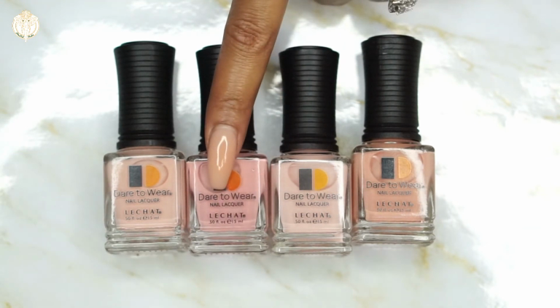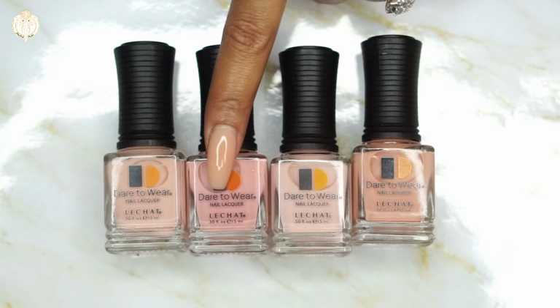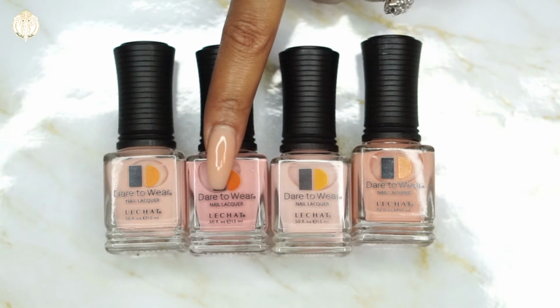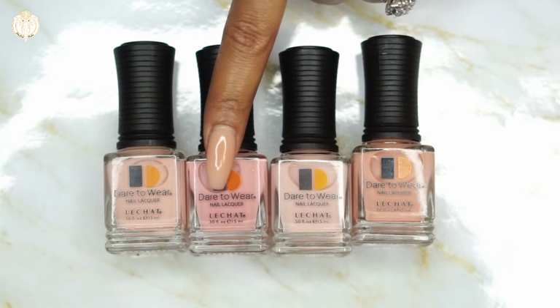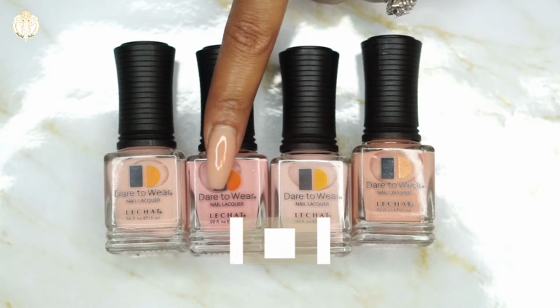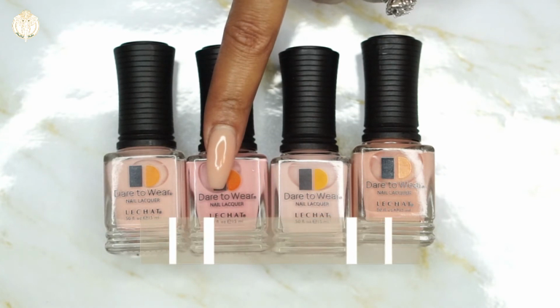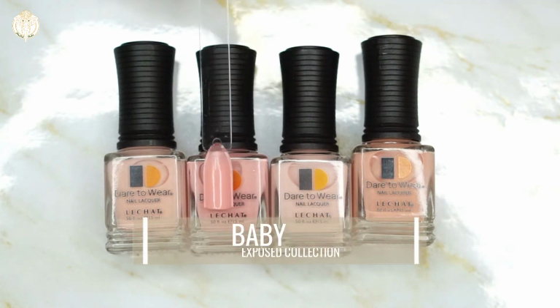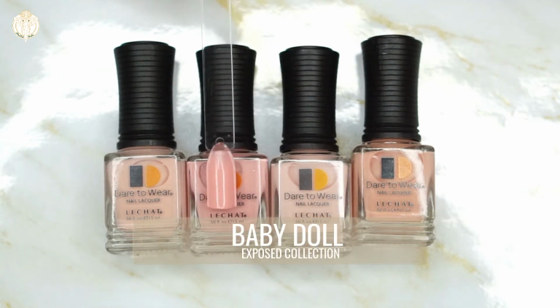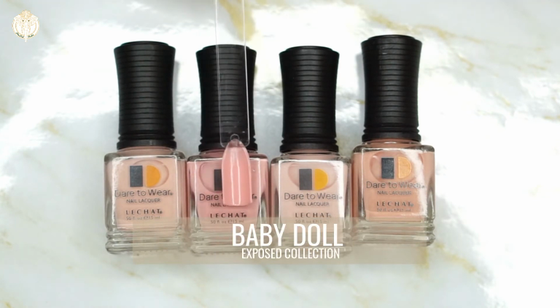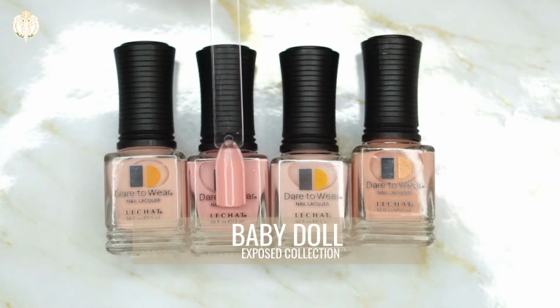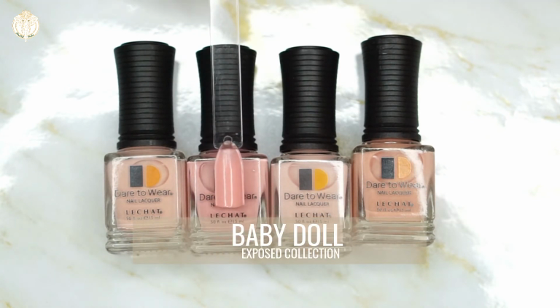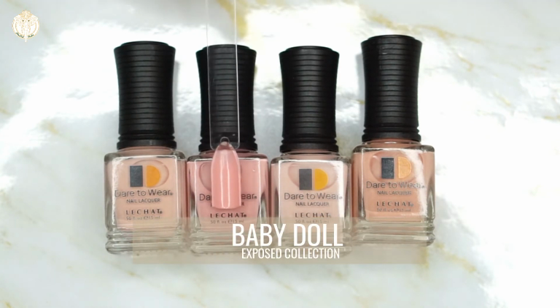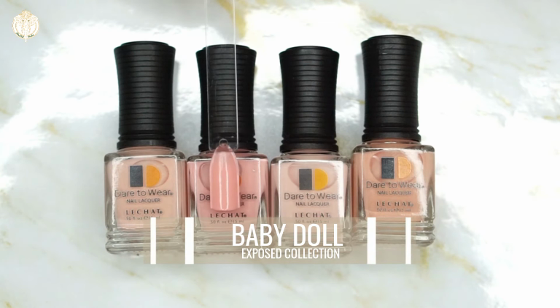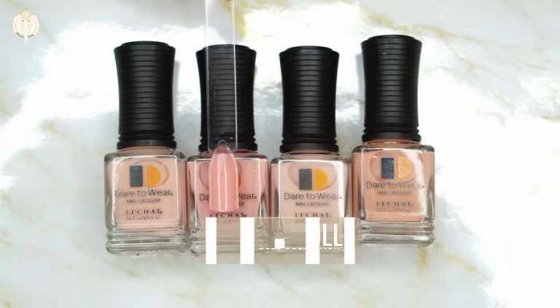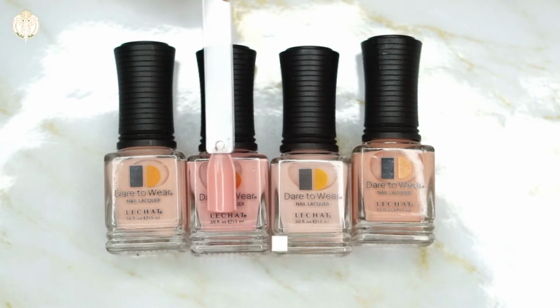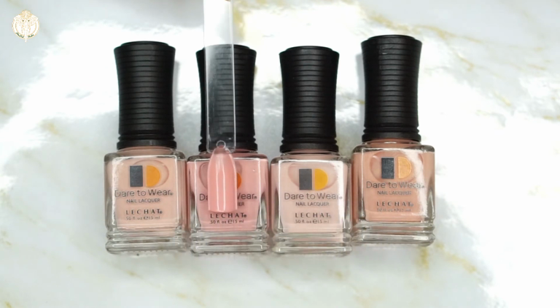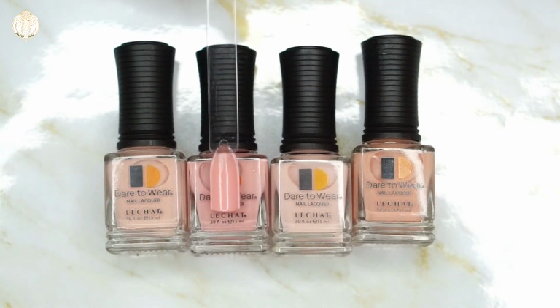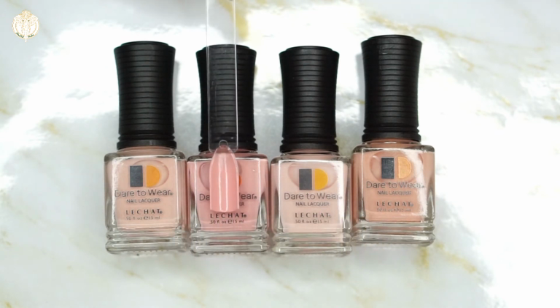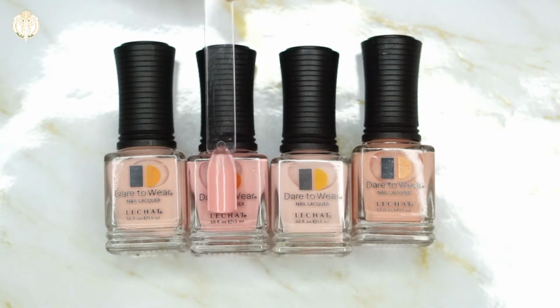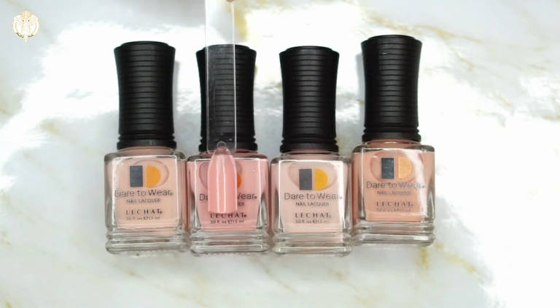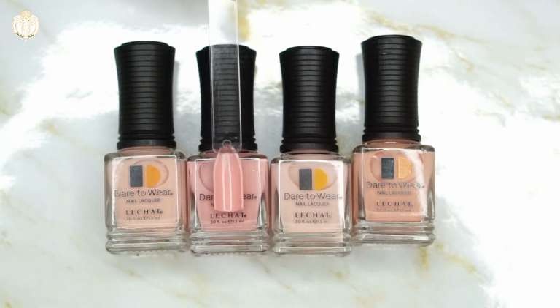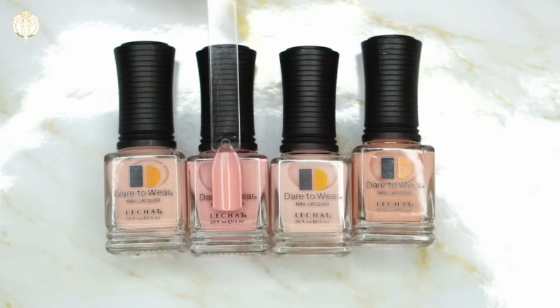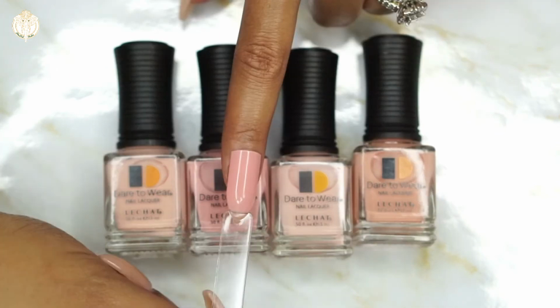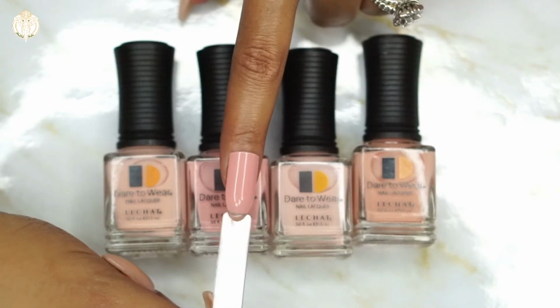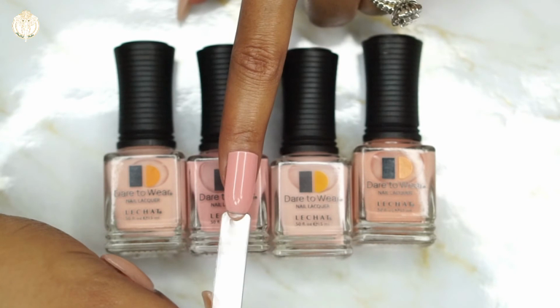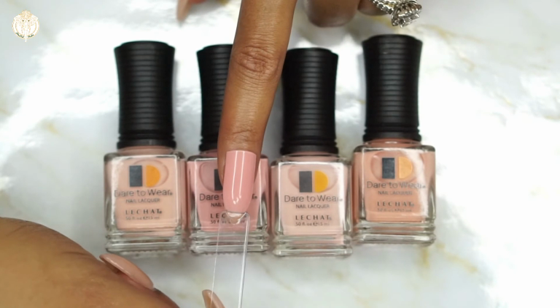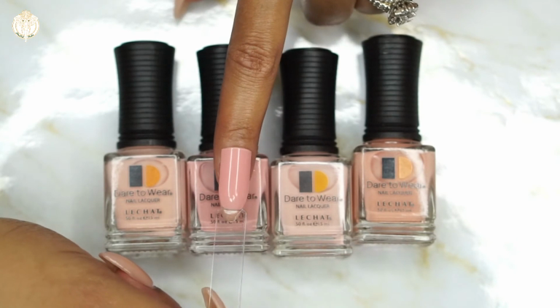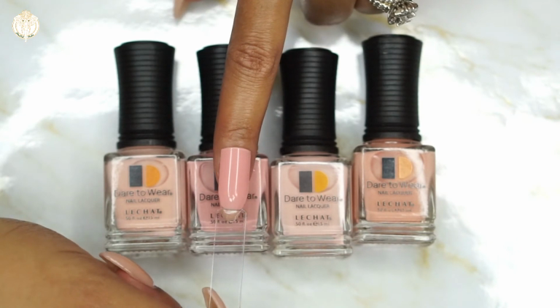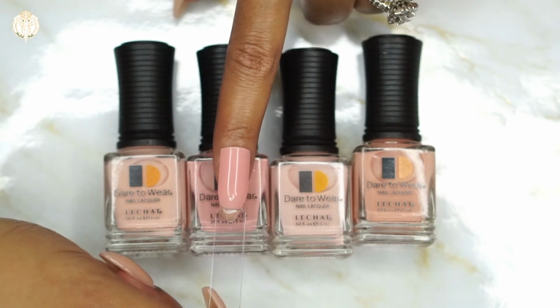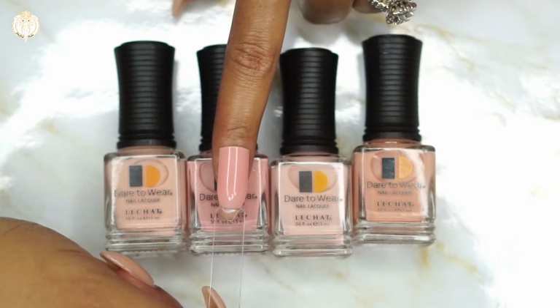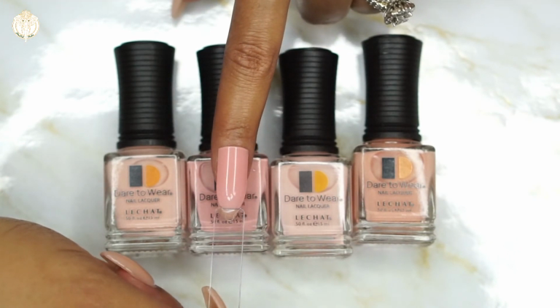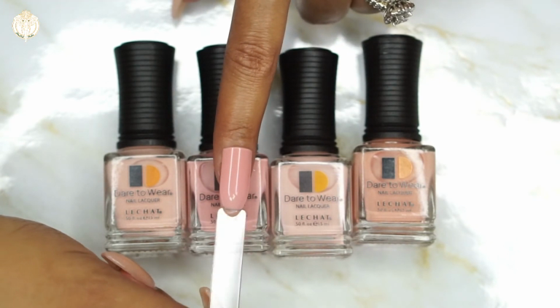The next one is called Baby Doll — here is the swatch for Baby Doll. Baby Doll is very beautiful, it's a nice pink, and this is what Baby Doll looks like up against my skin tone.